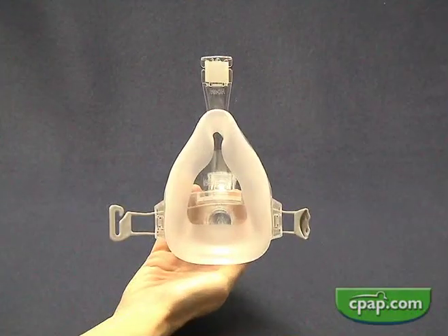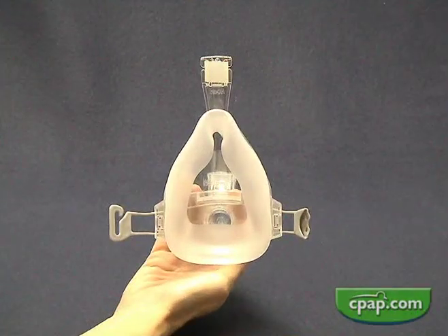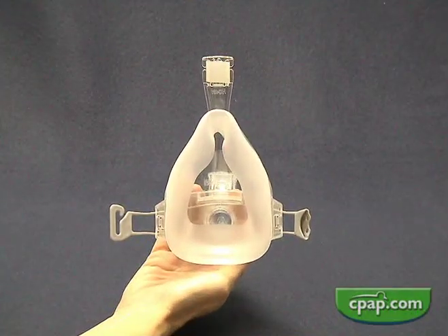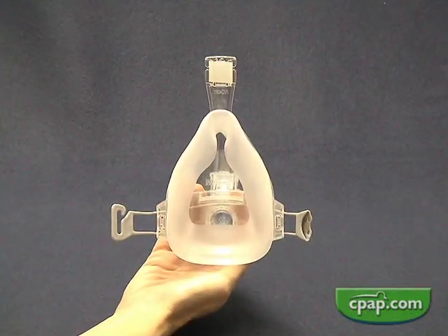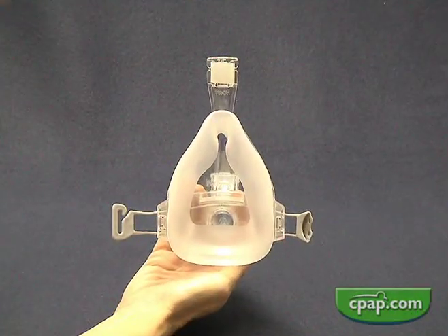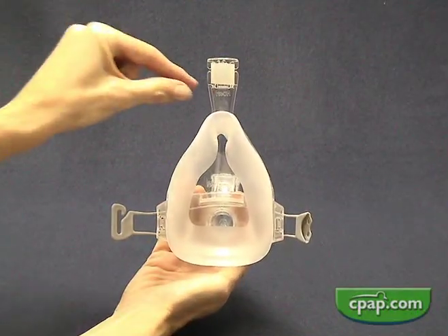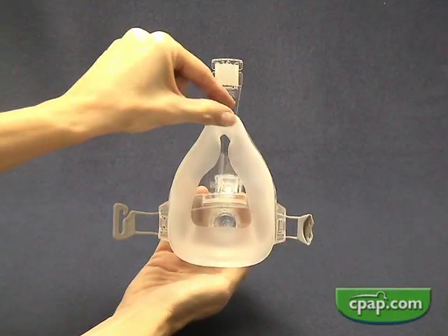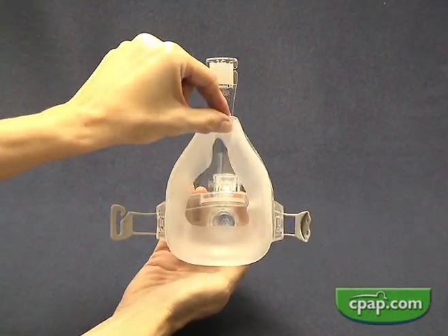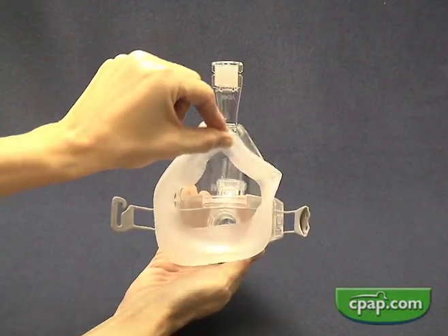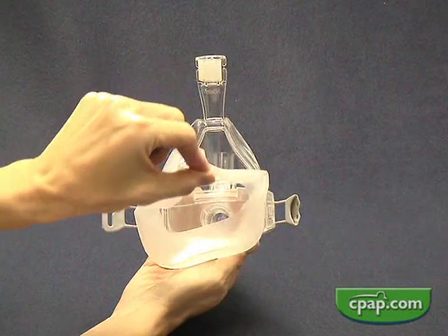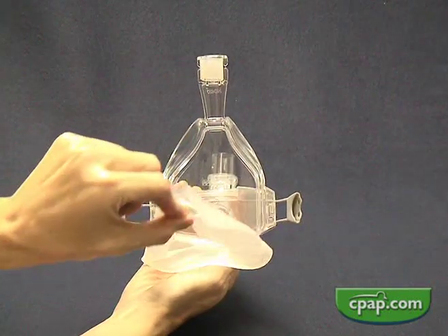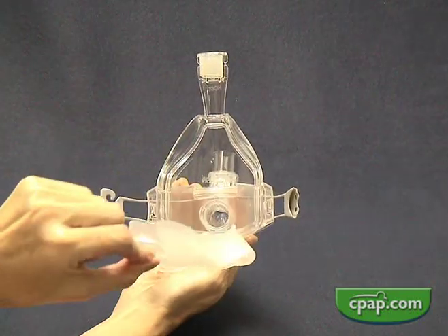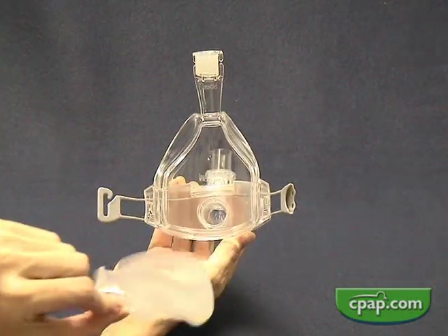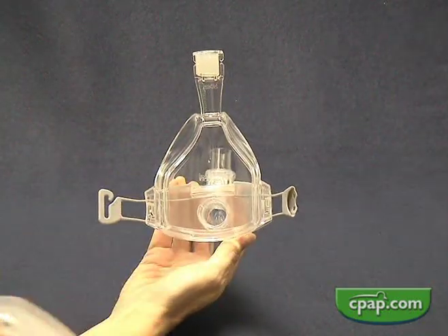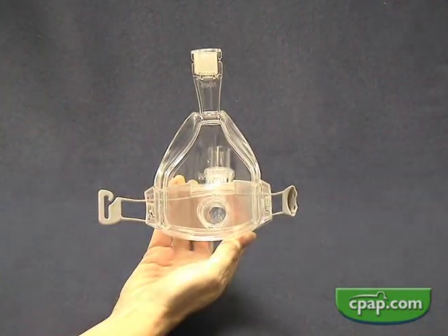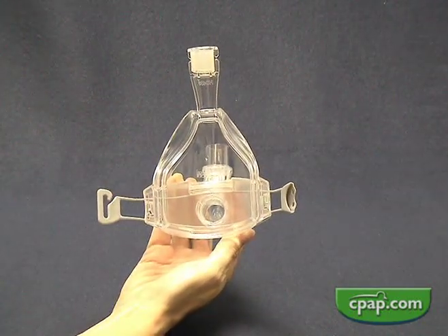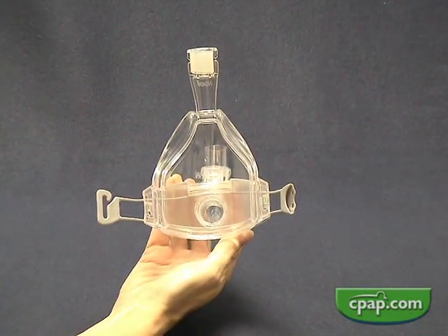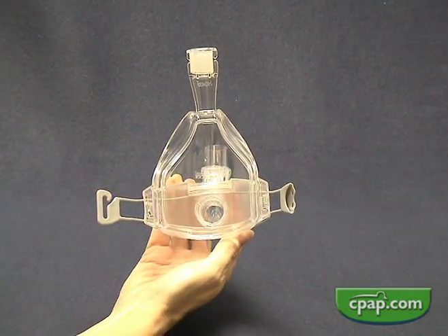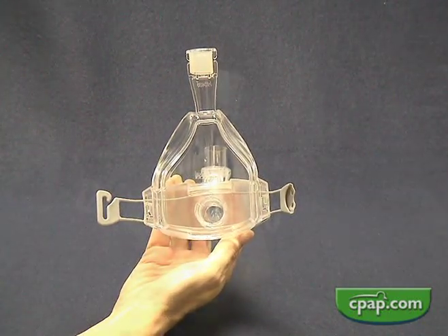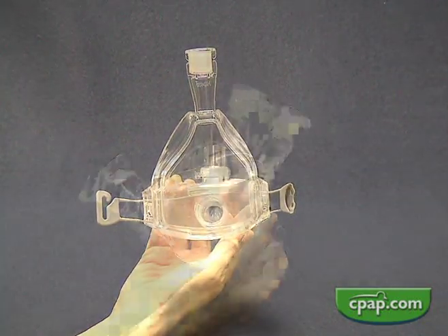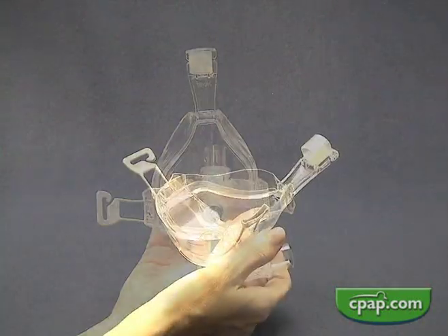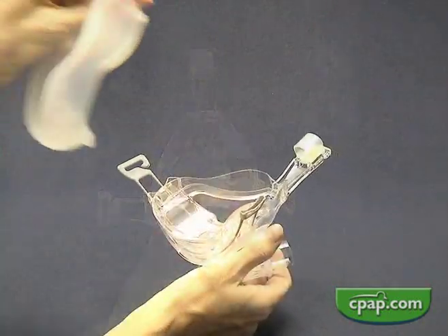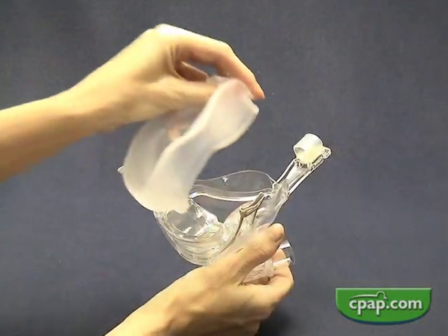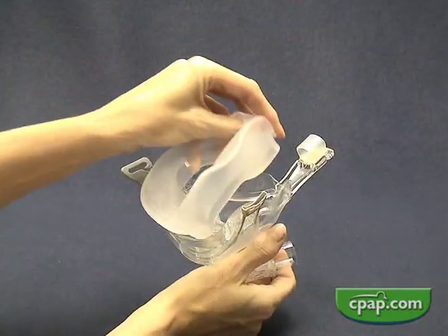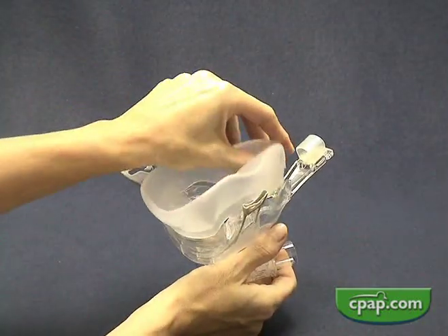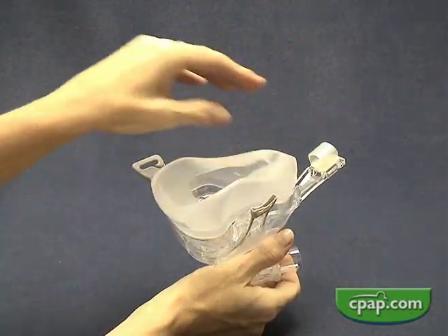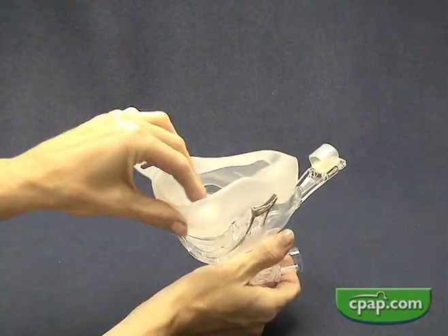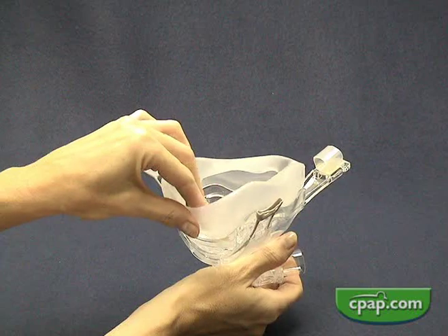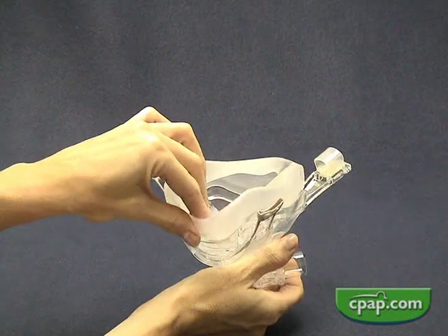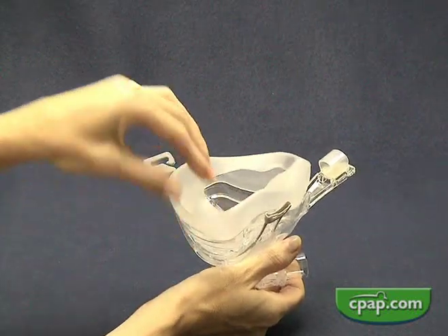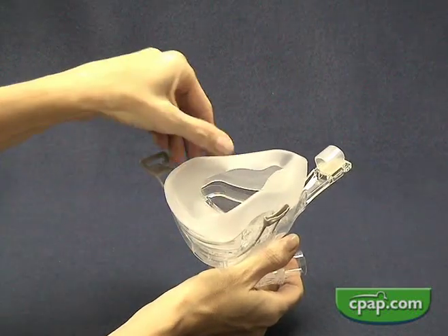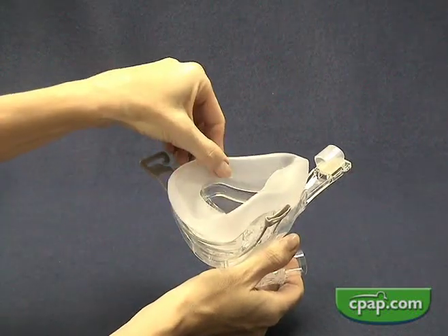Changing the seal size is easy. Just pull one cushion off and put another size cushion on. A wide range of users will find a good fit.